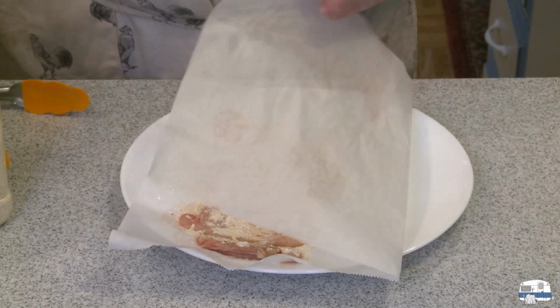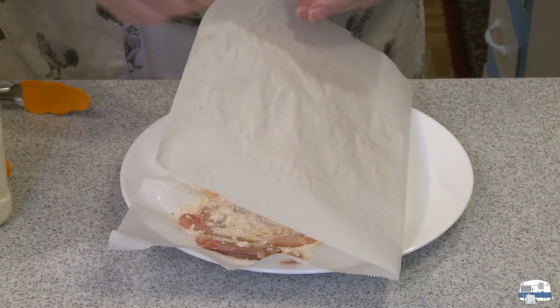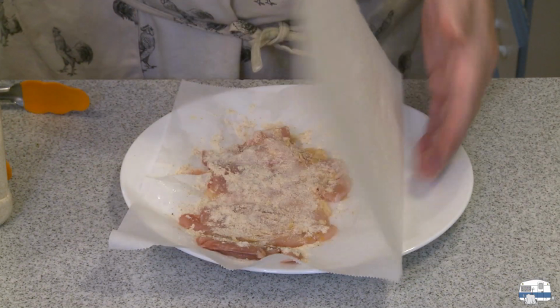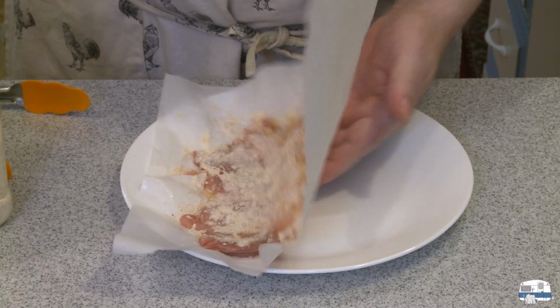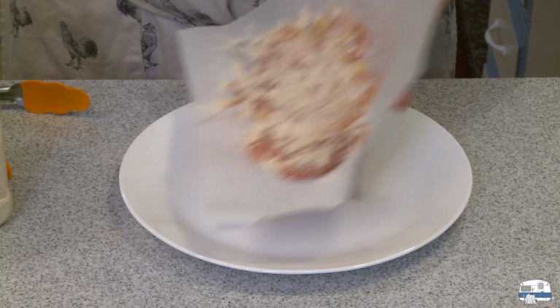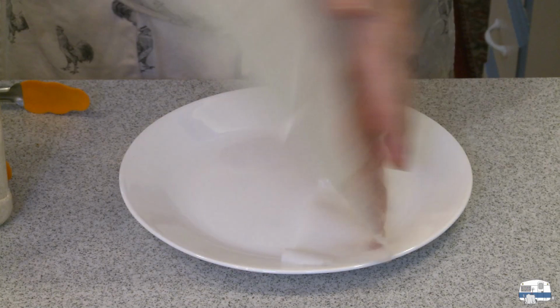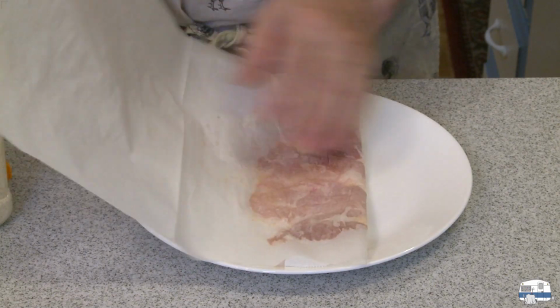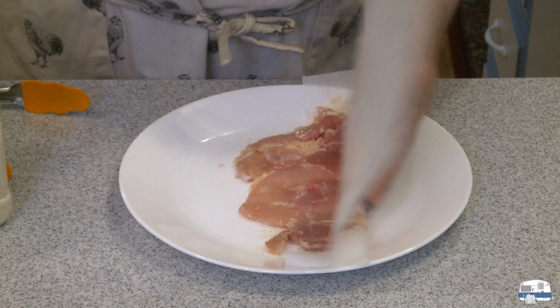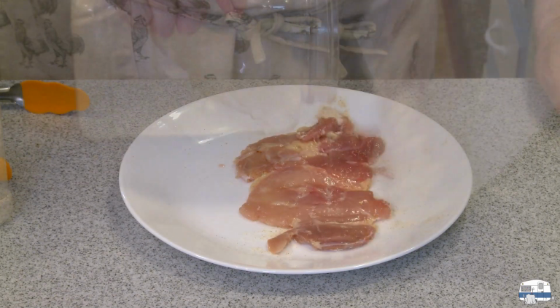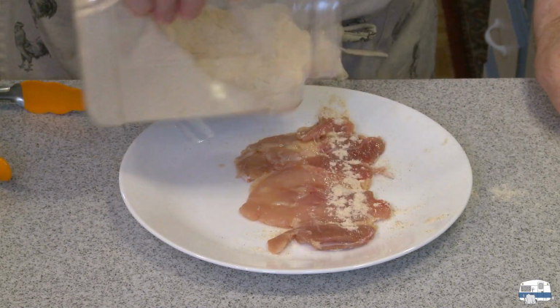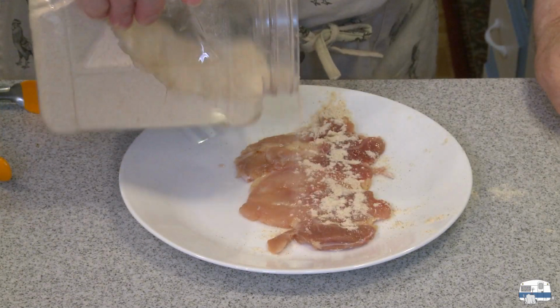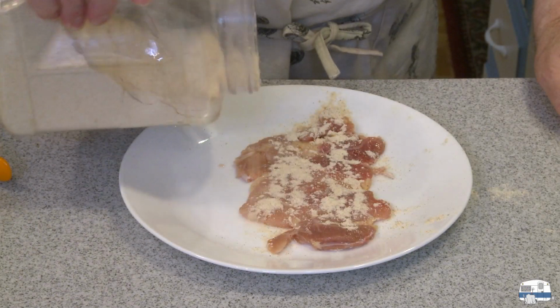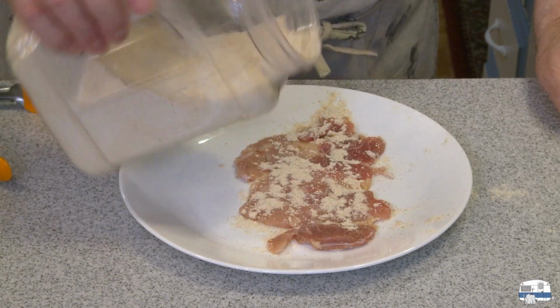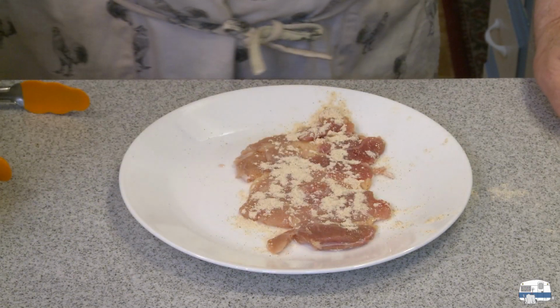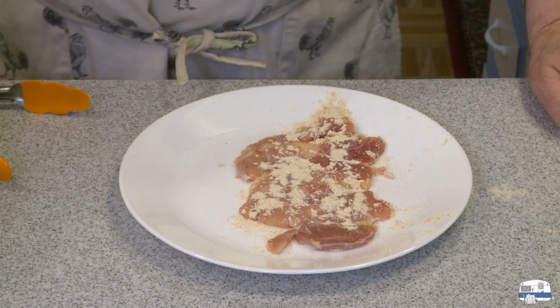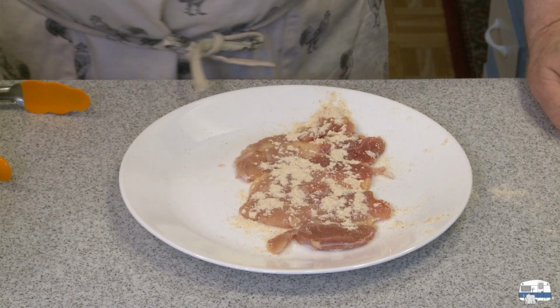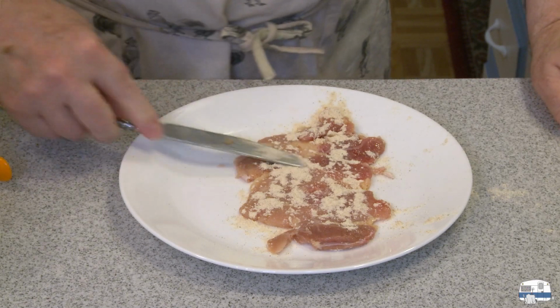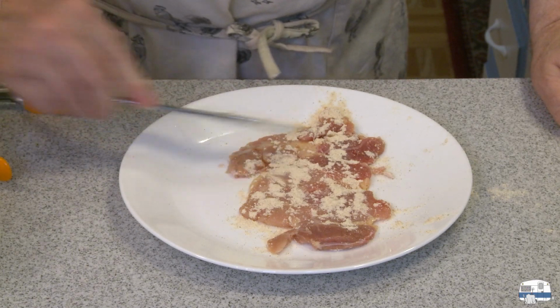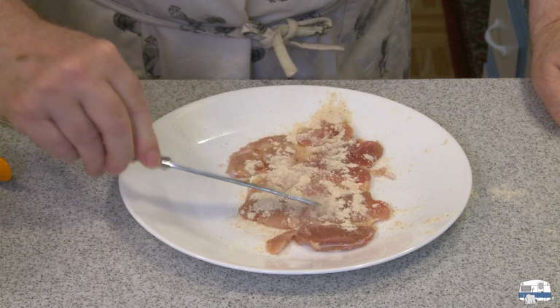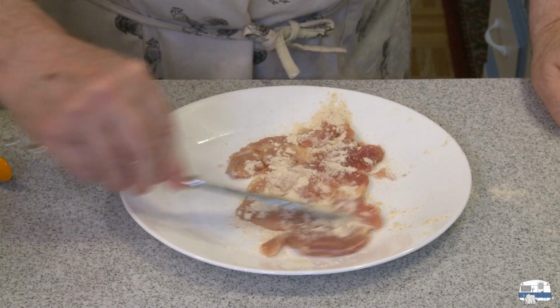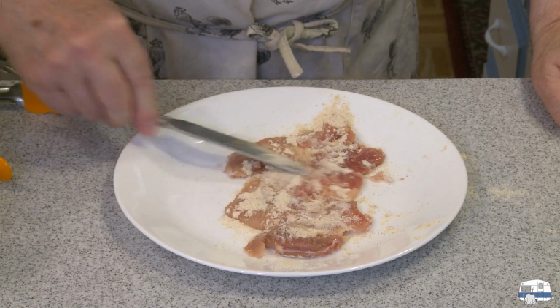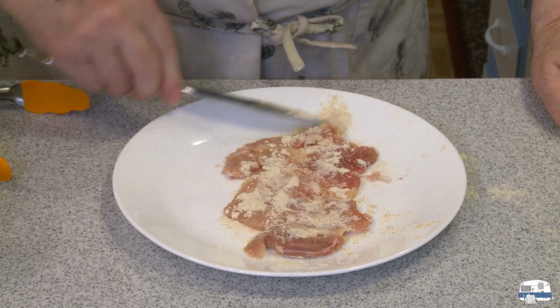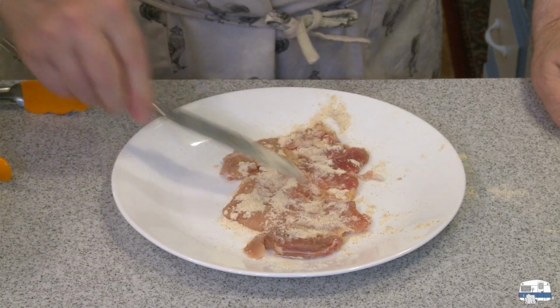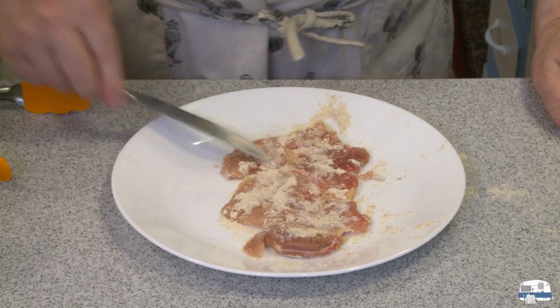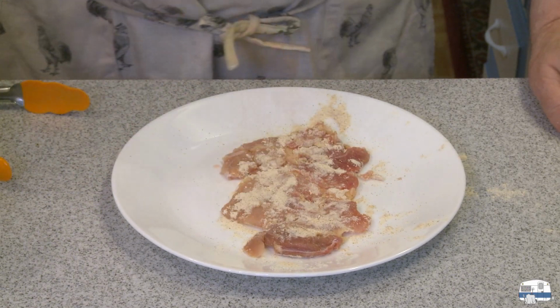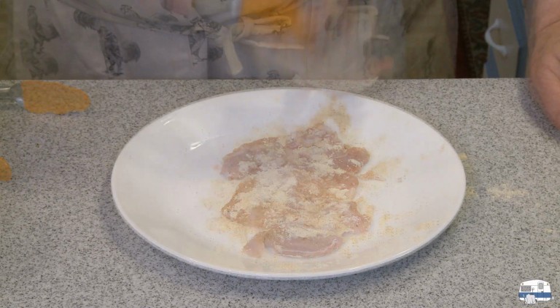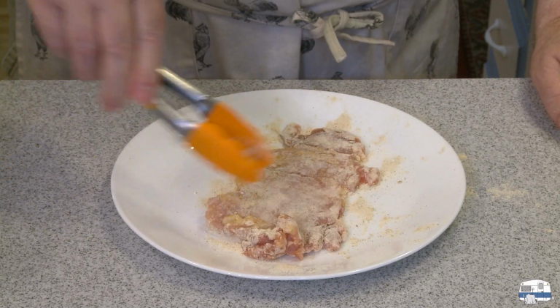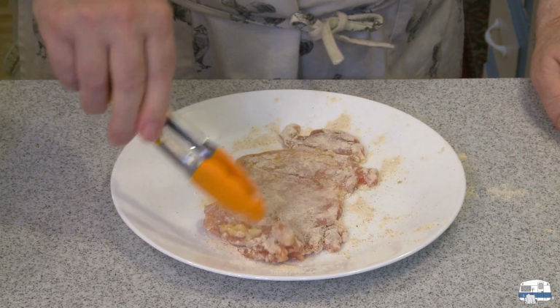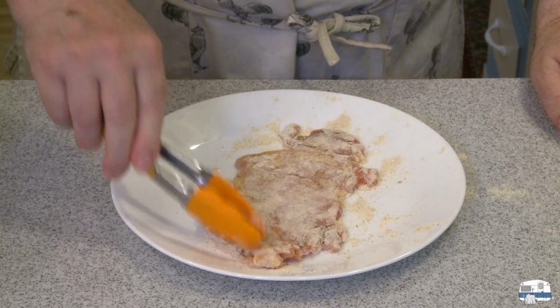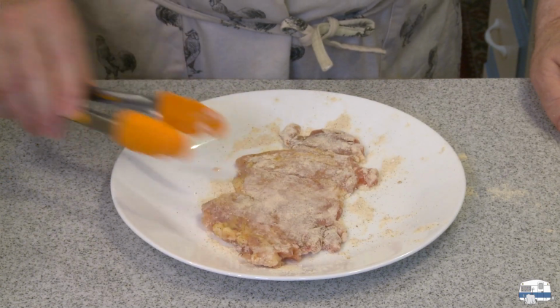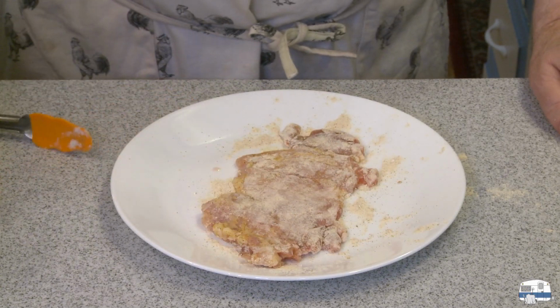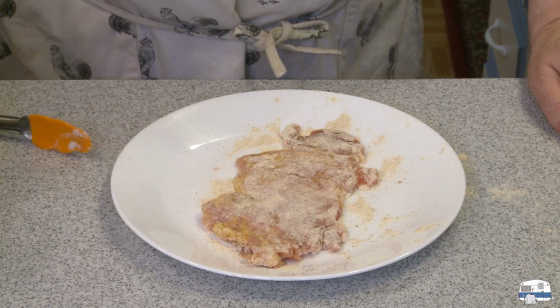Flip the chicken over to season the other side. Try to spread it evenly. Or you could put the seasoning on a plate and dip the chicken in it, or put everything in a Ziploc bag and give it a shake.